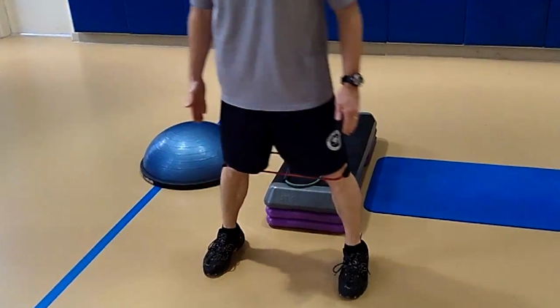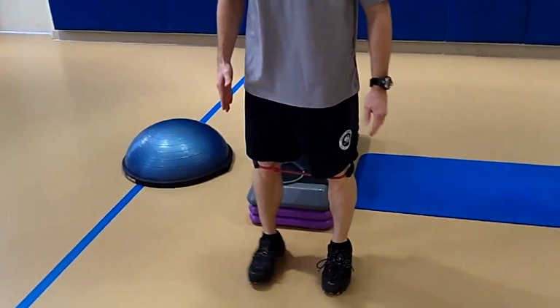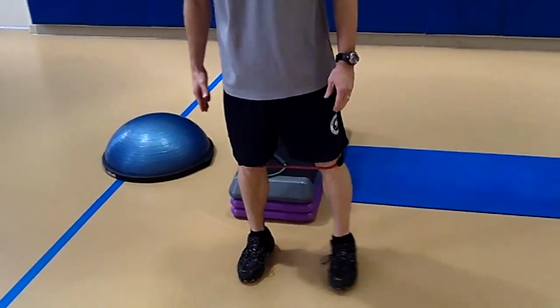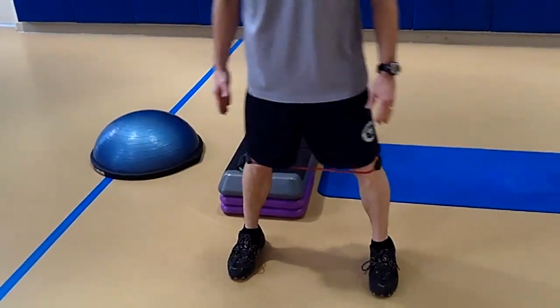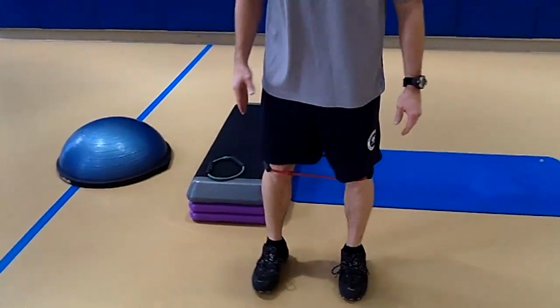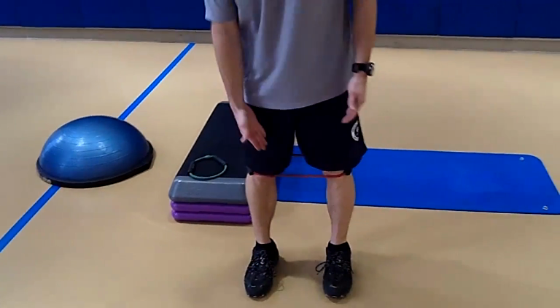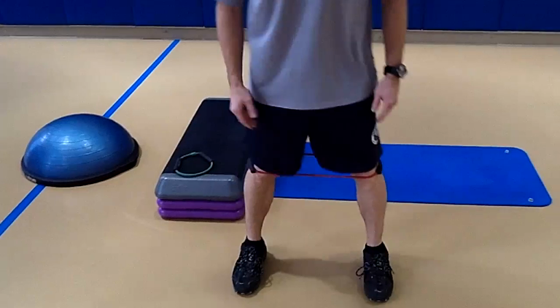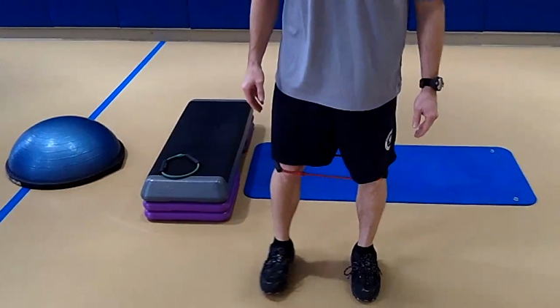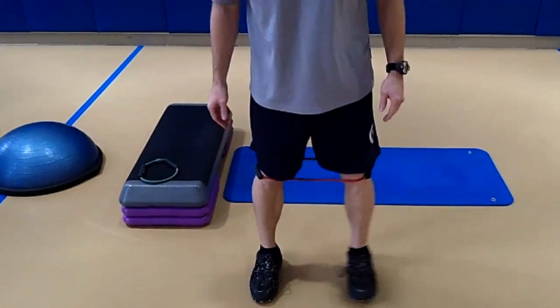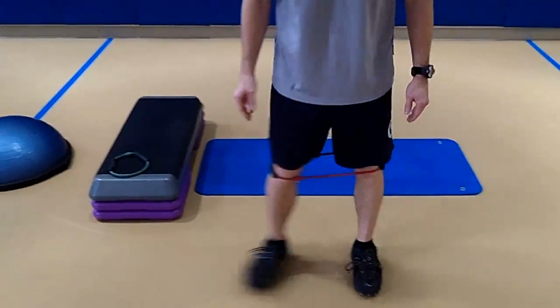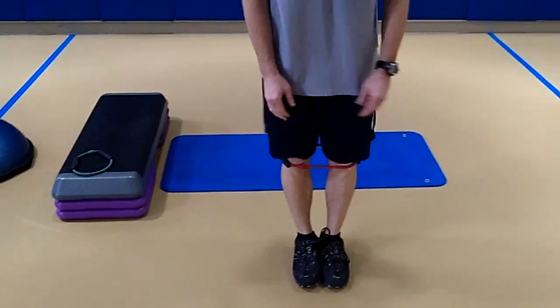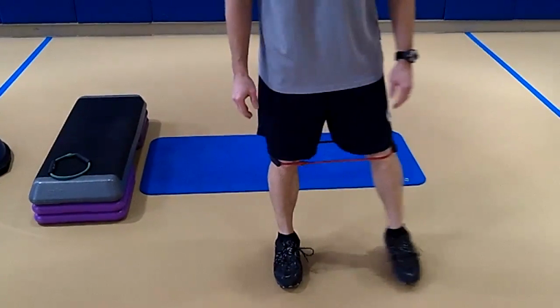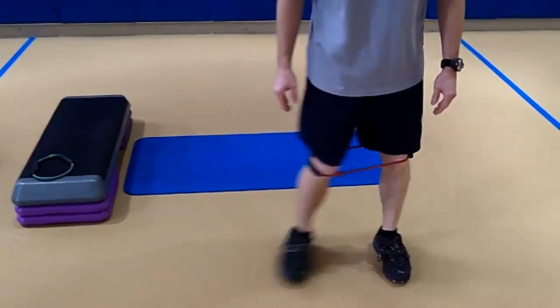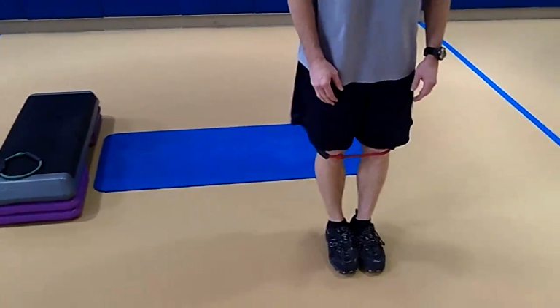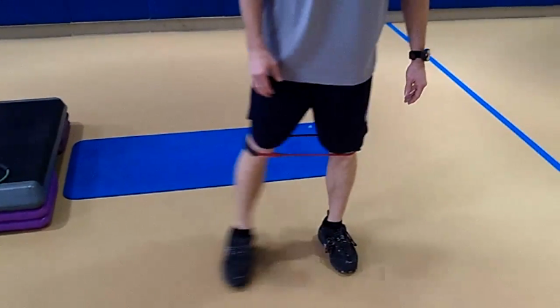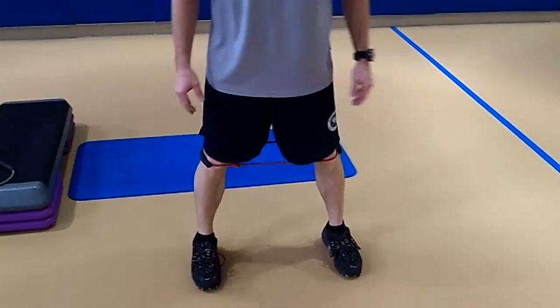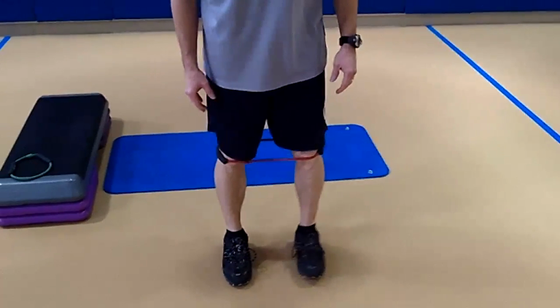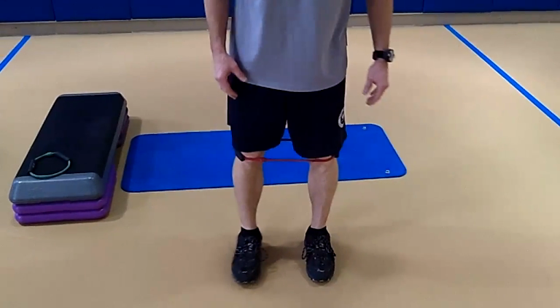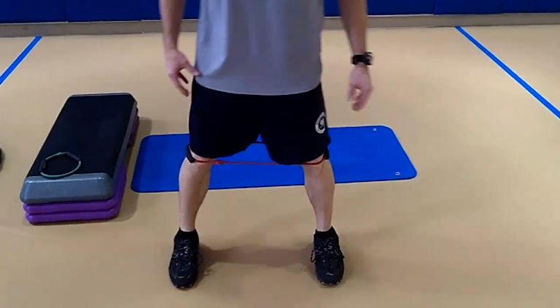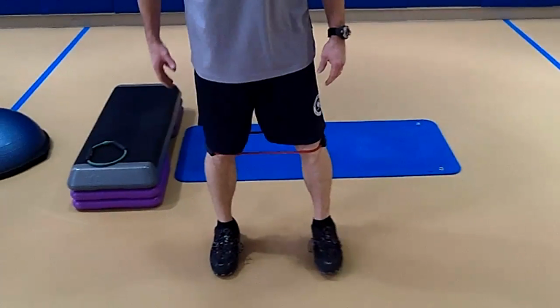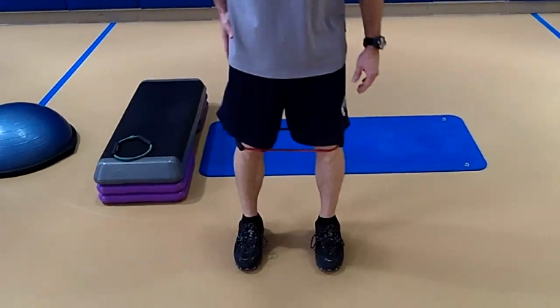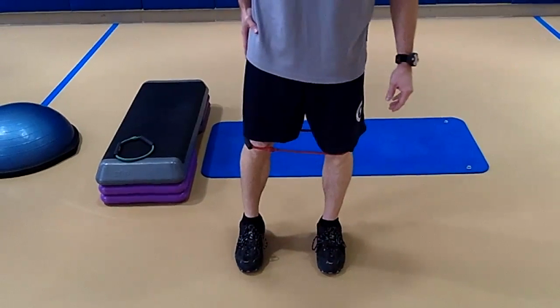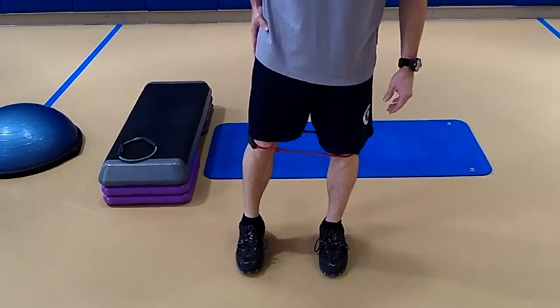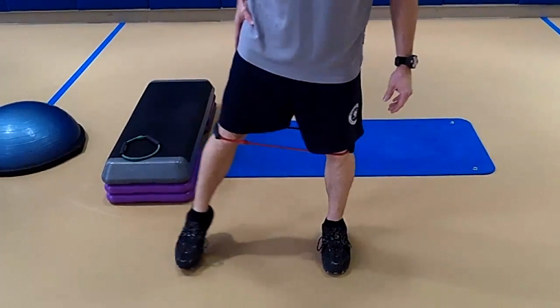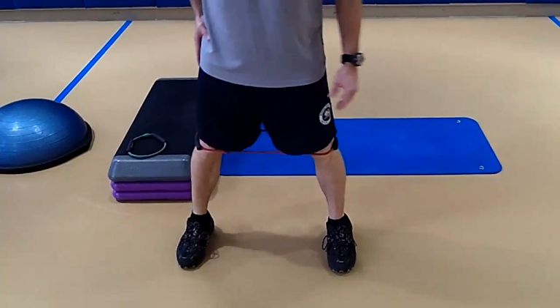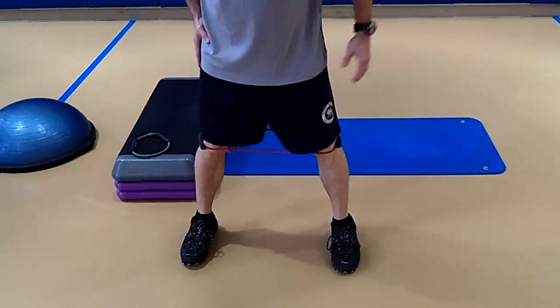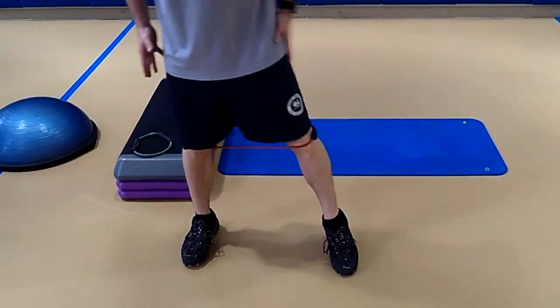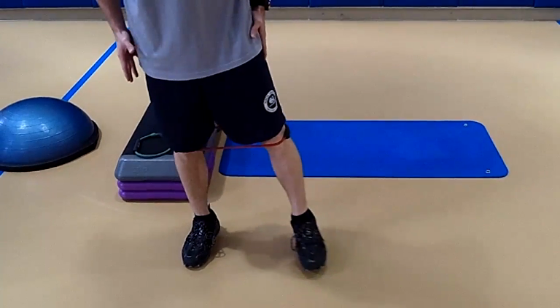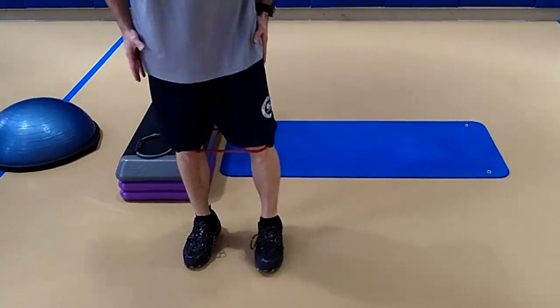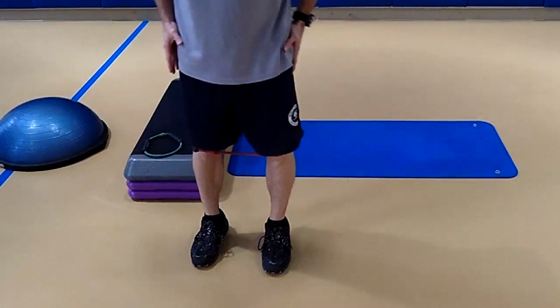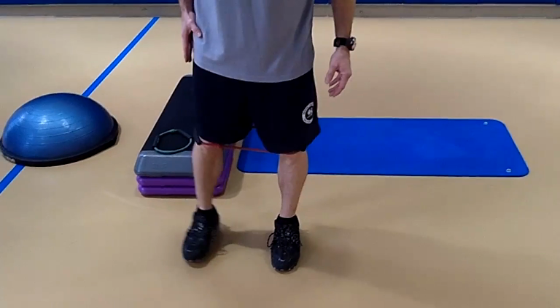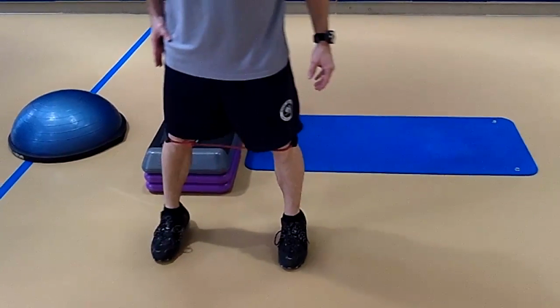As you come back, the tension never releases from that tube. We're not coming in like this — we're keeping the tension the entire time. The muscle in my right leg right now is working to pull the tube out, and the muscle in my left leg is resisting the tube pulling back in.